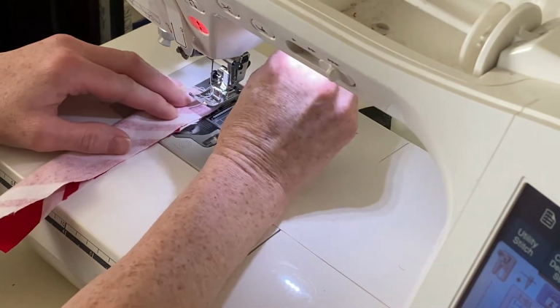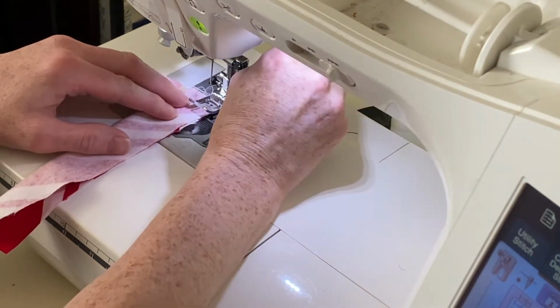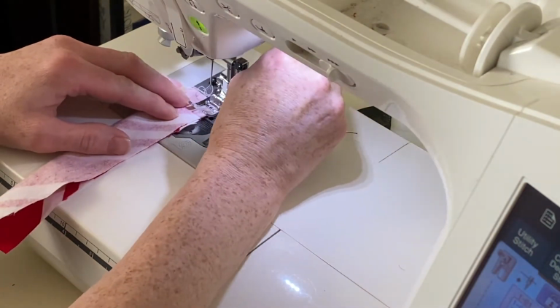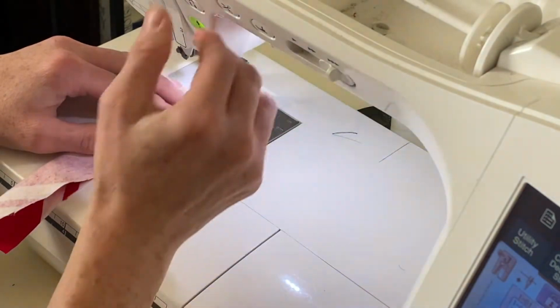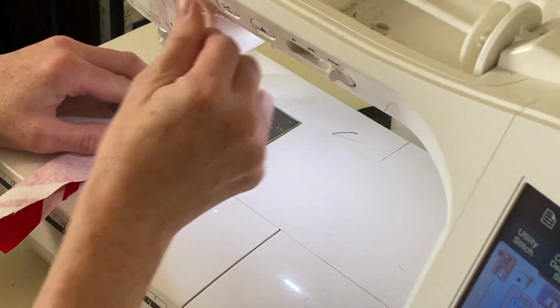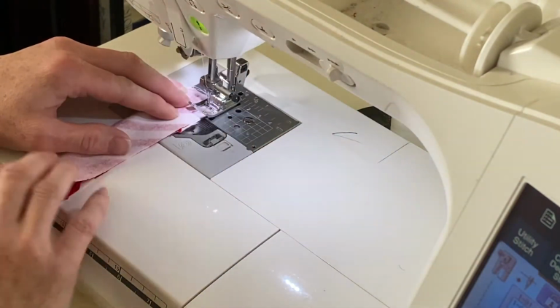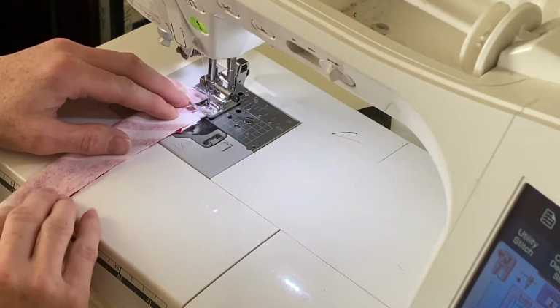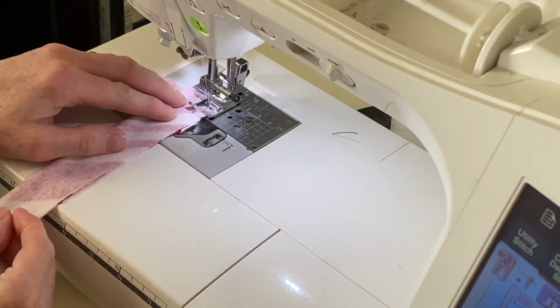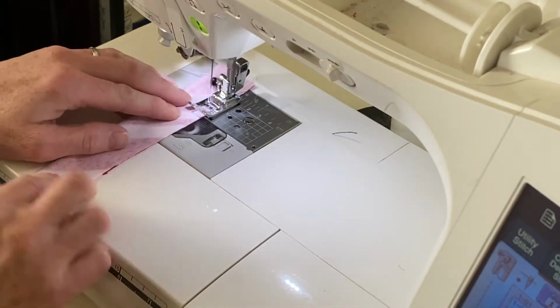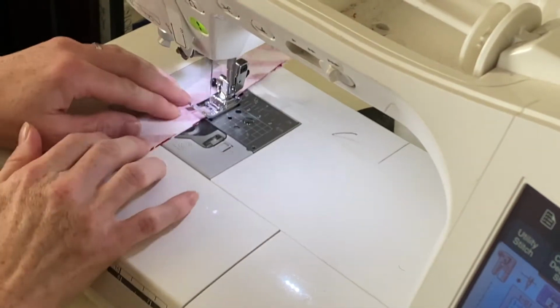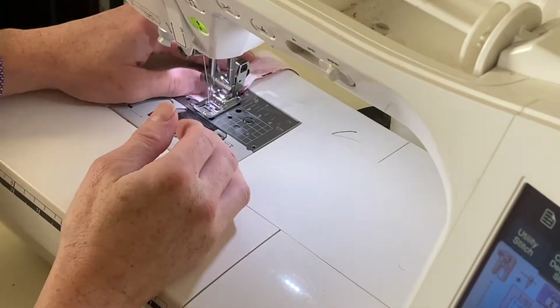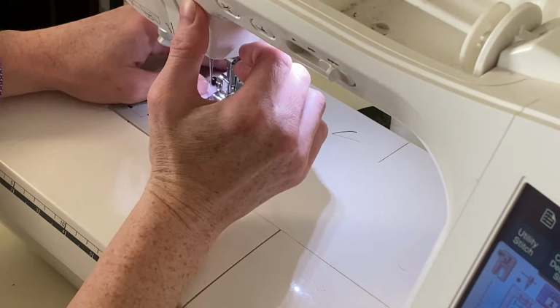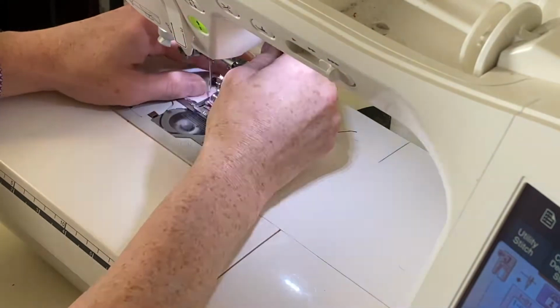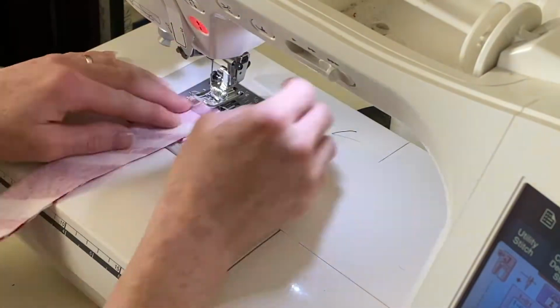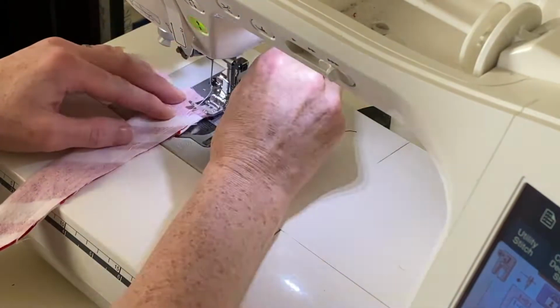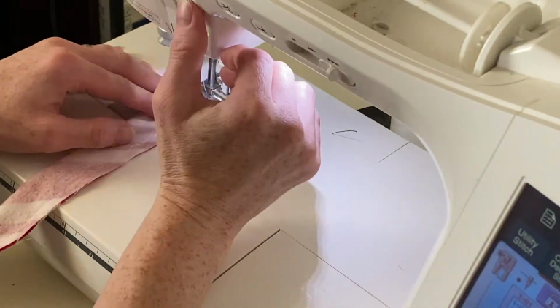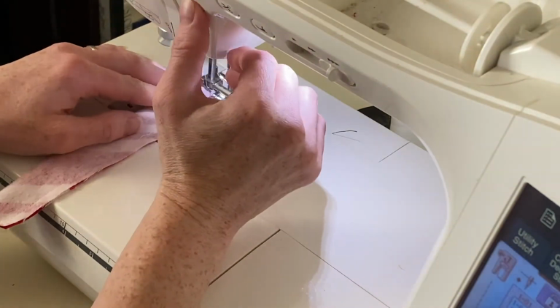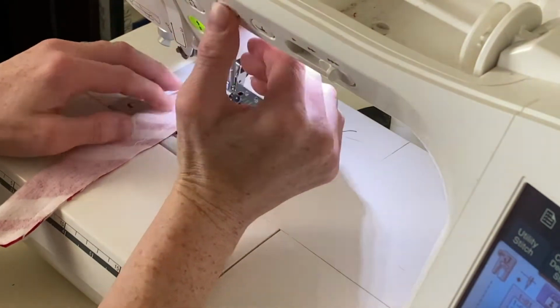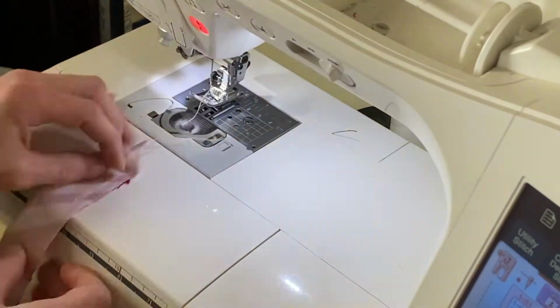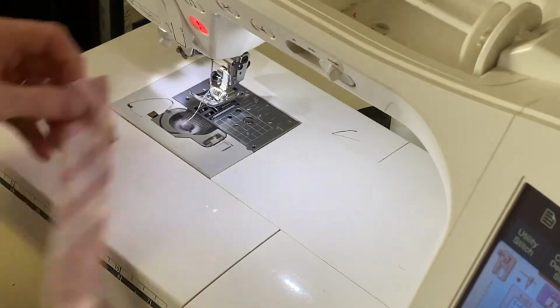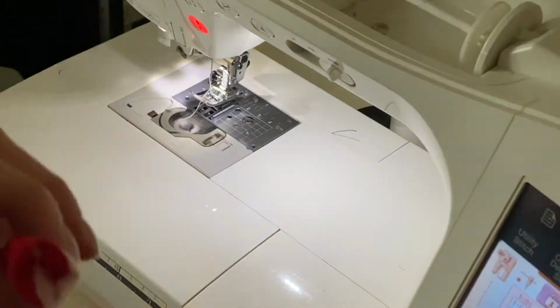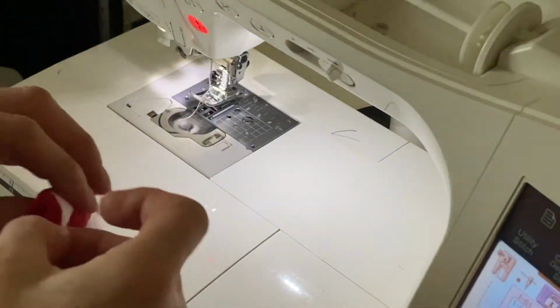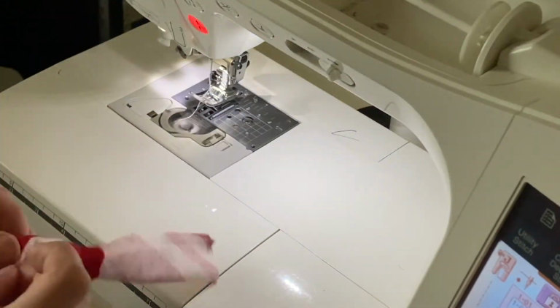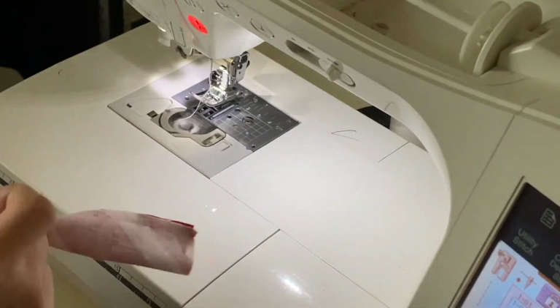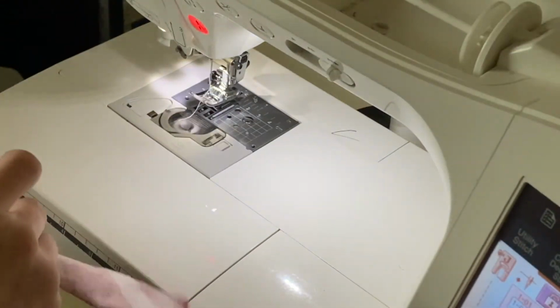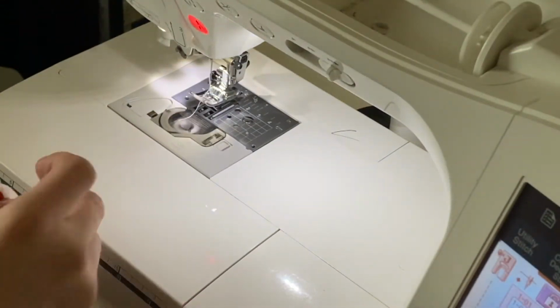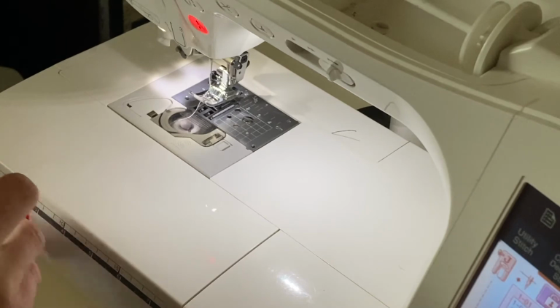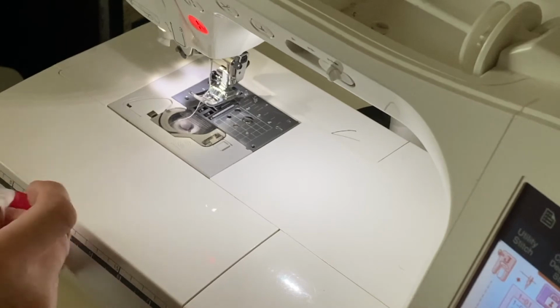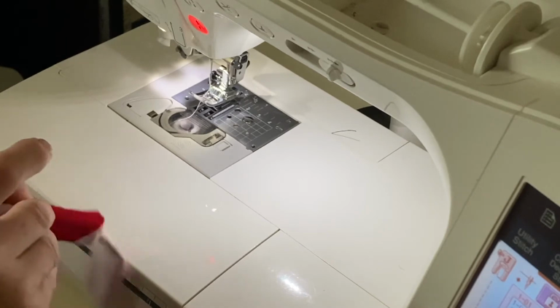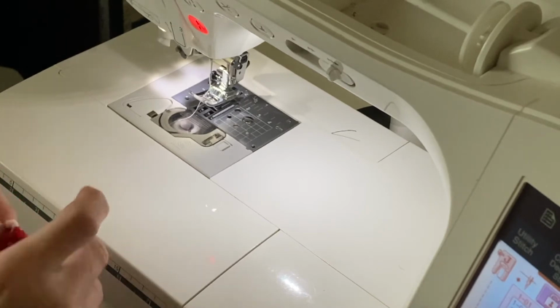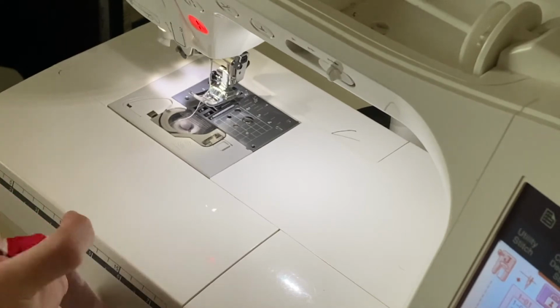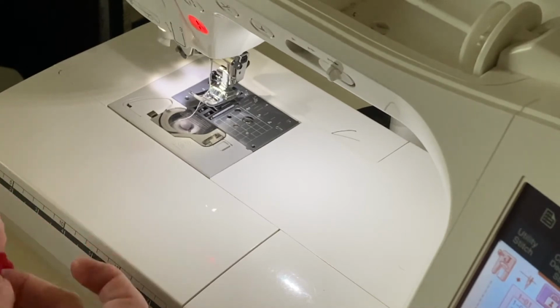After cutting everything out, you are going to sew the loop. Once you're done sewing the loop, you will turn it right side out, which can take a little while because it's kind of small.